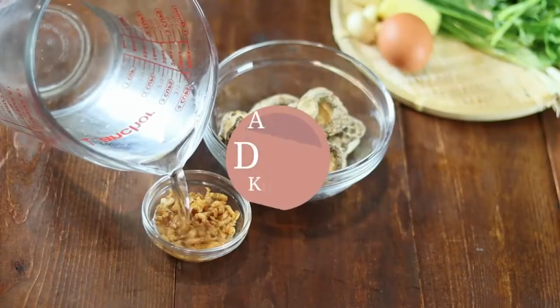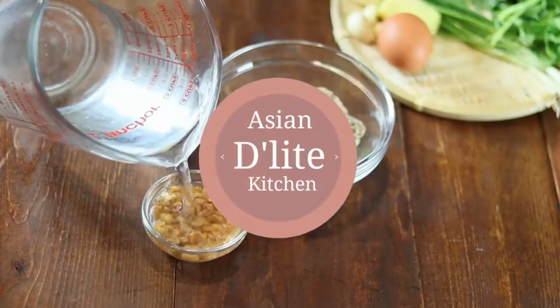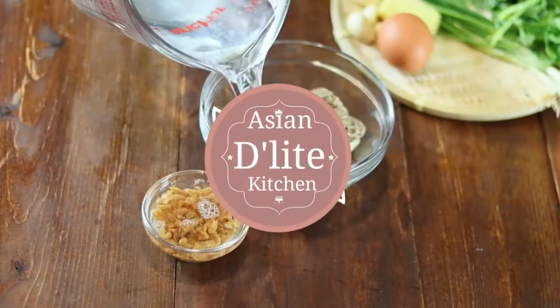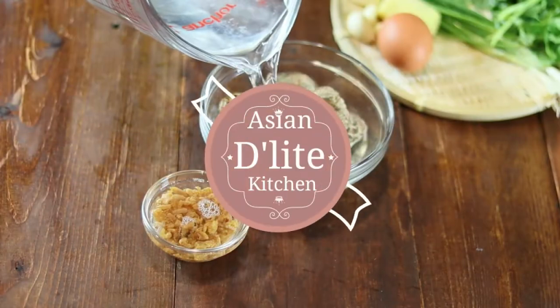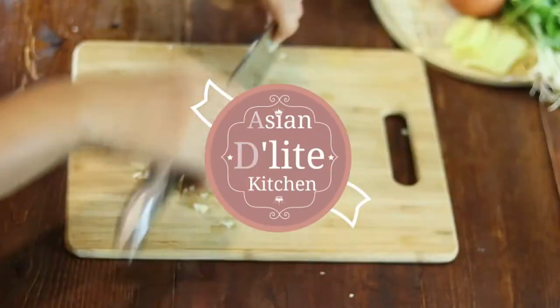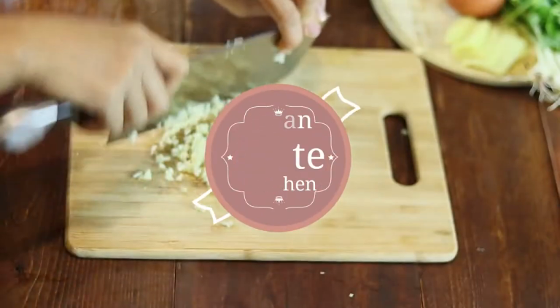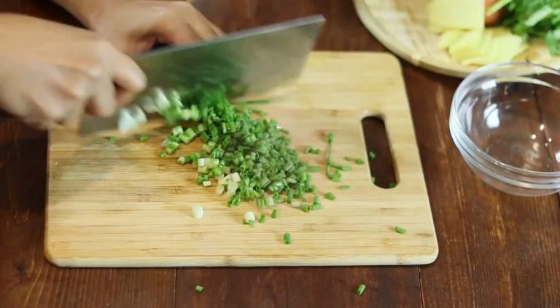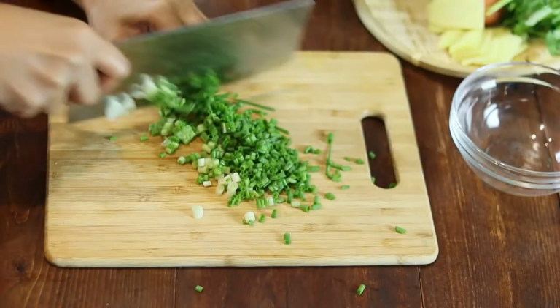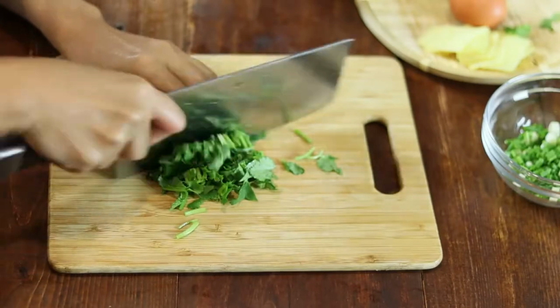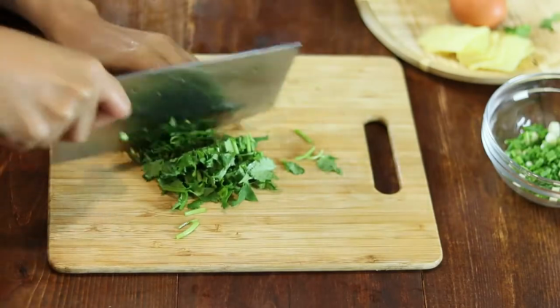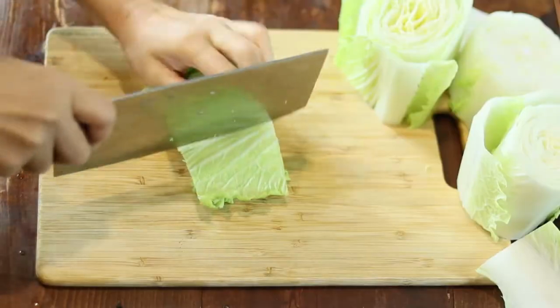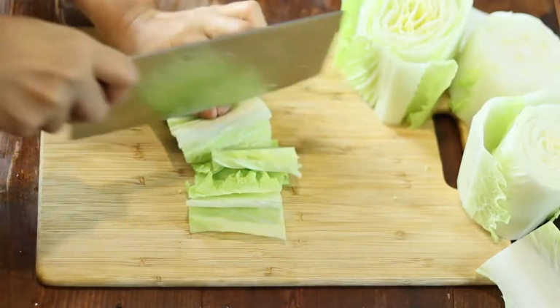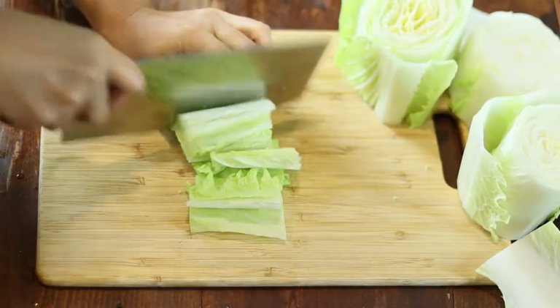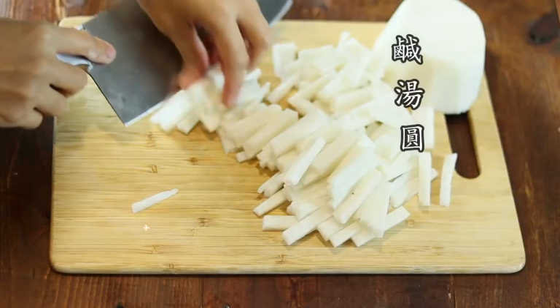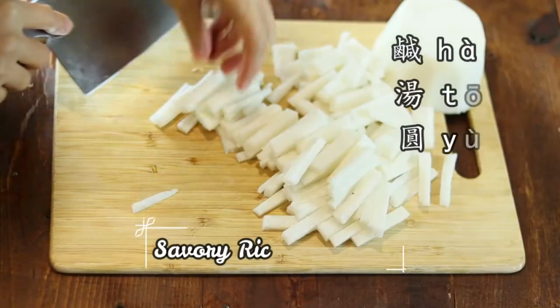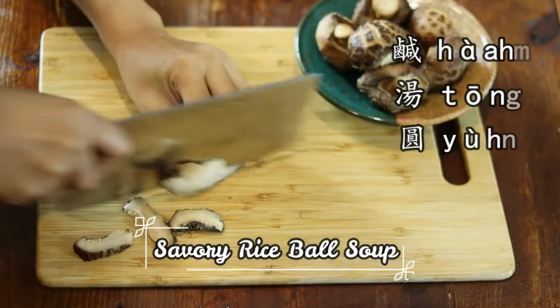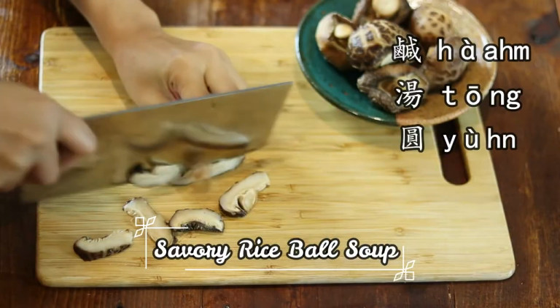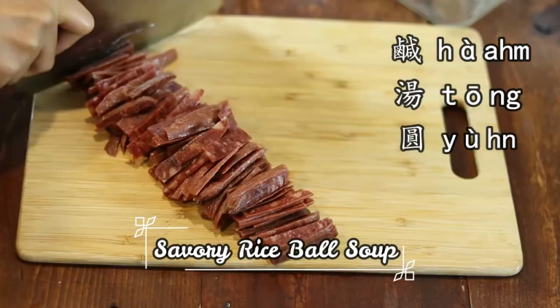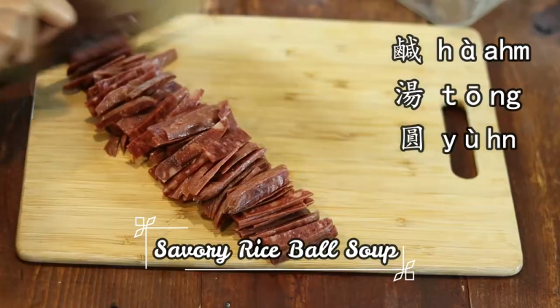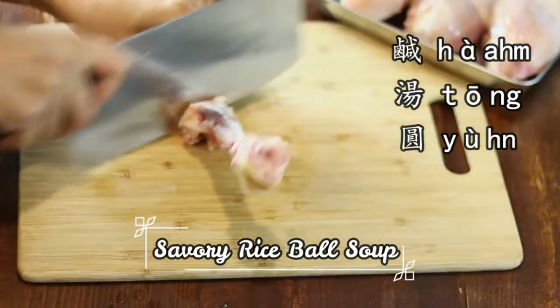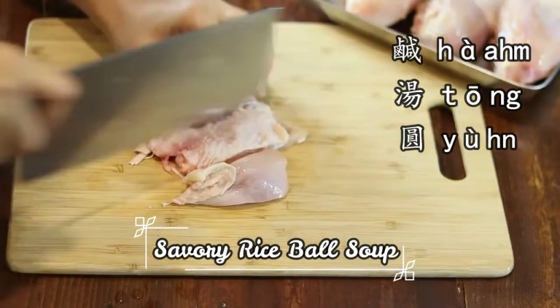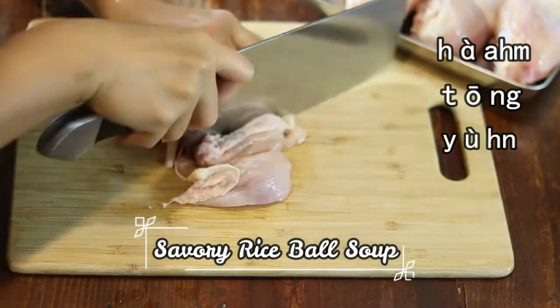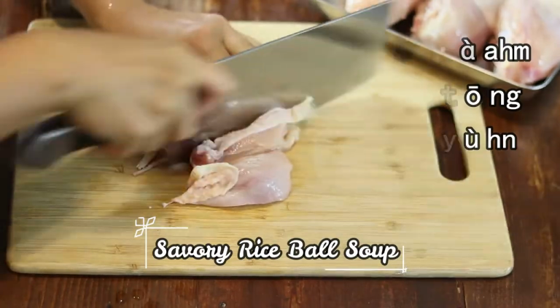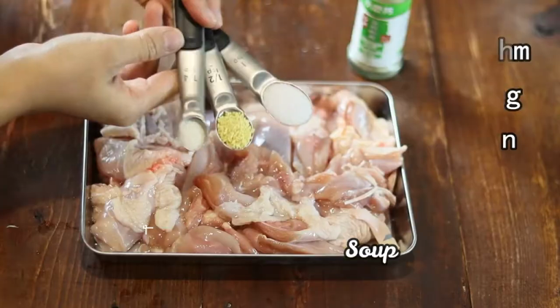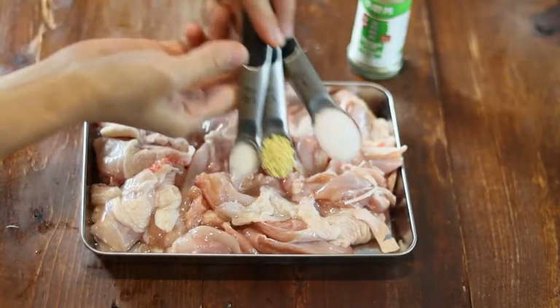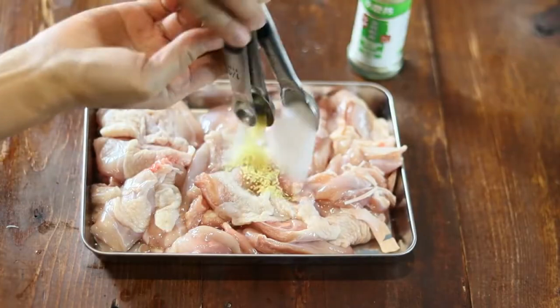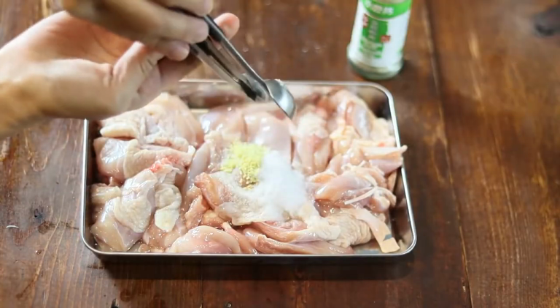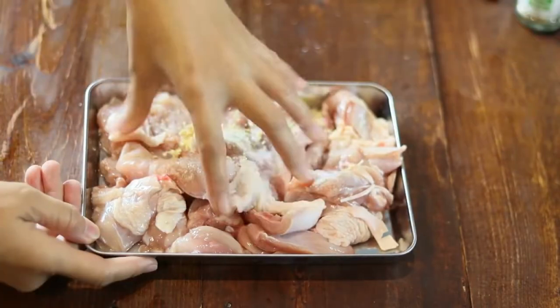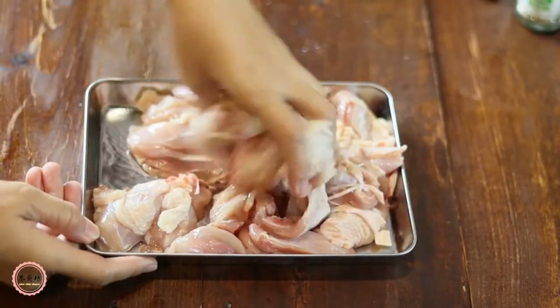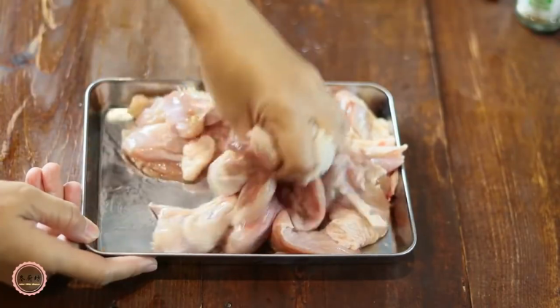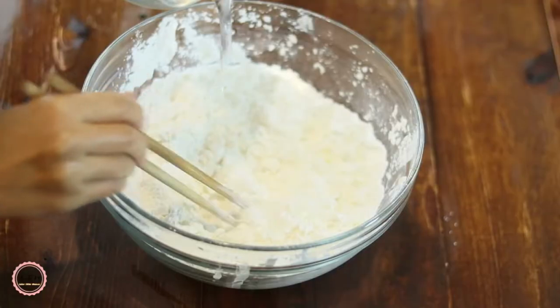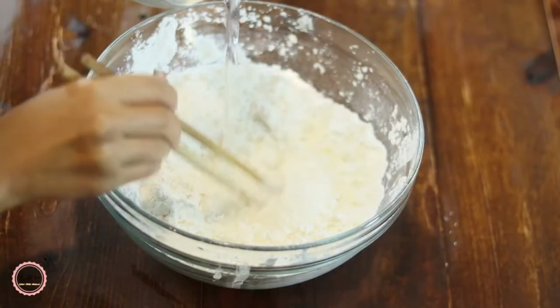大家好, 冬季快乐, 我是冬冬. Today we're going to make a heartwarming, savory rice ball soup, 咸汤圆 in Cantonese. This is my hometown Cantonese classic dish we would make for our winter solstice festival.